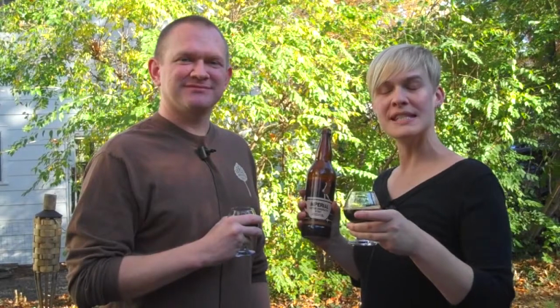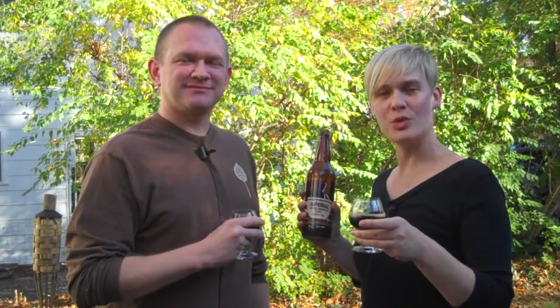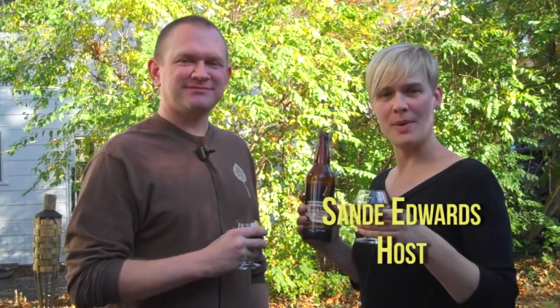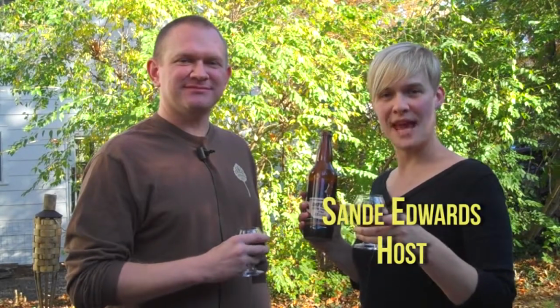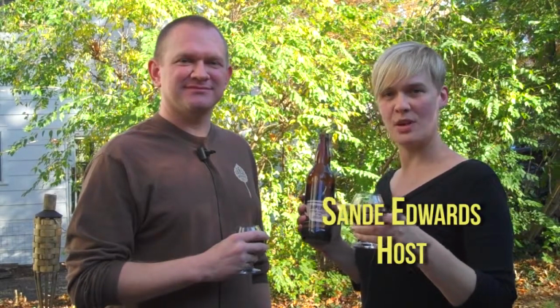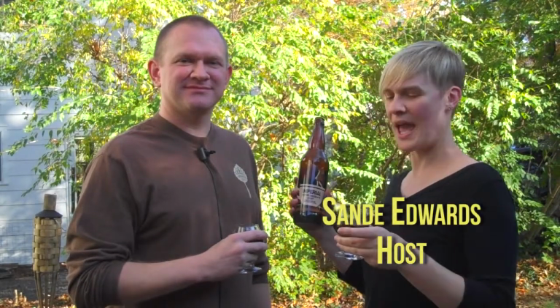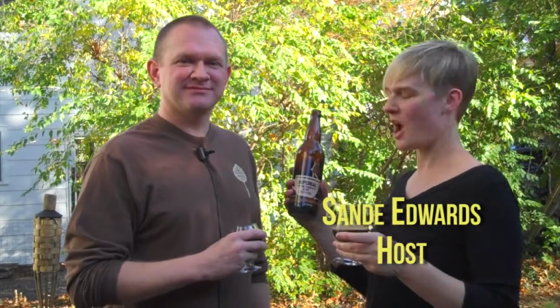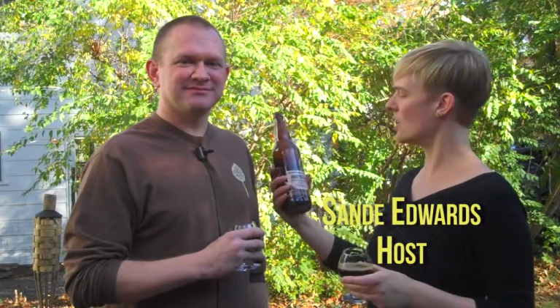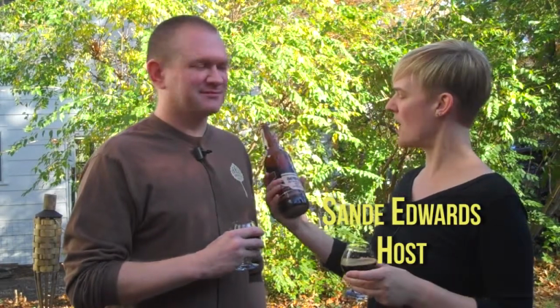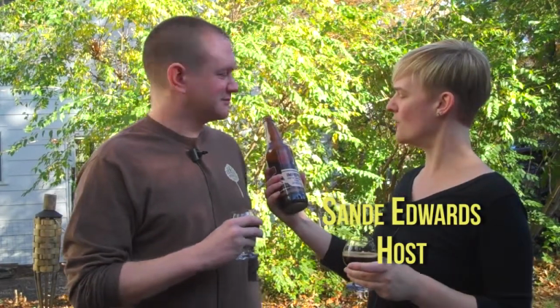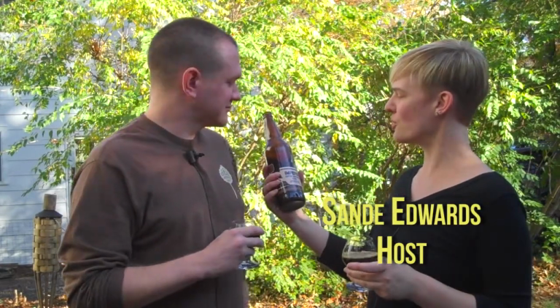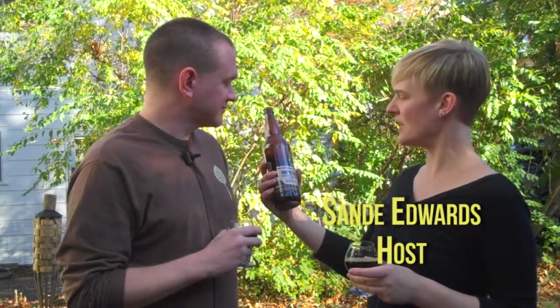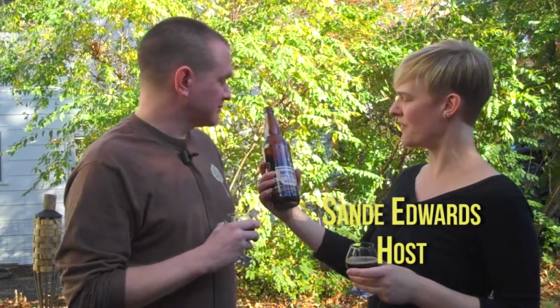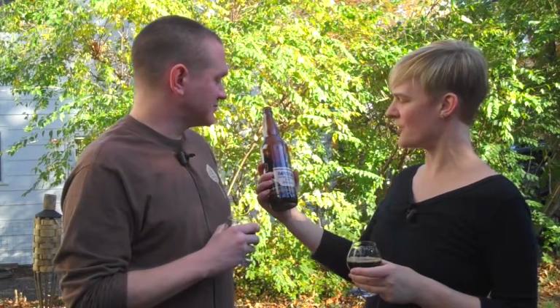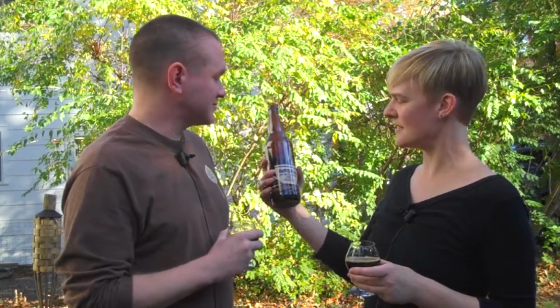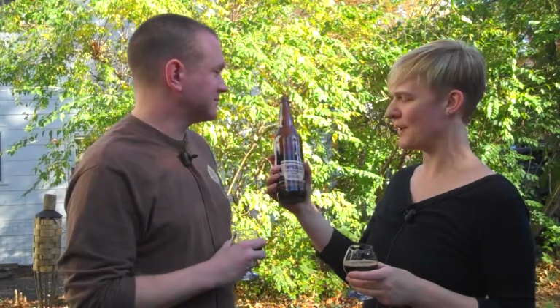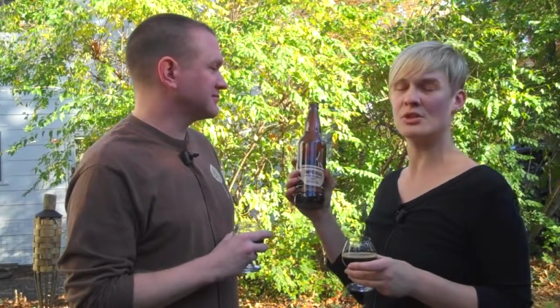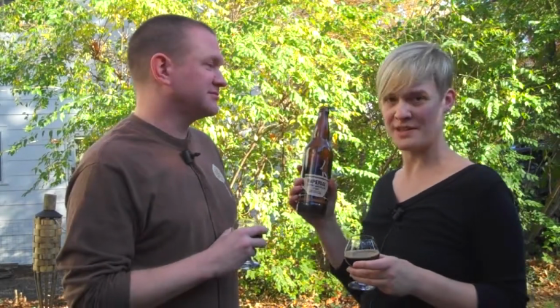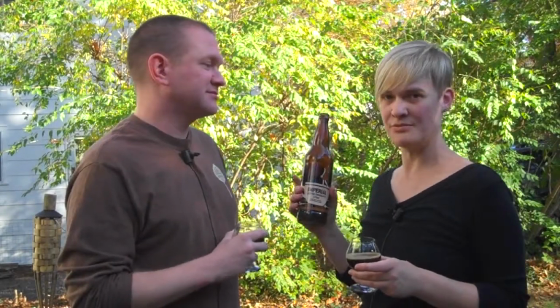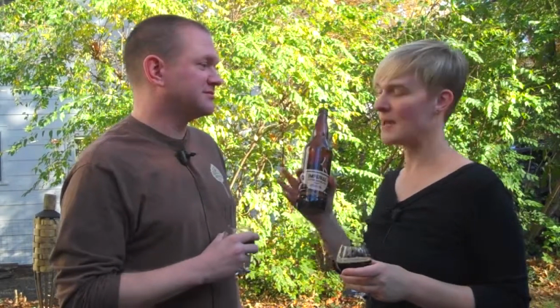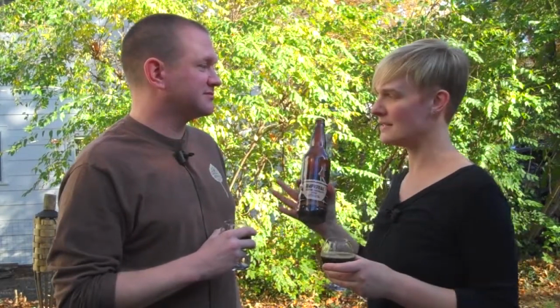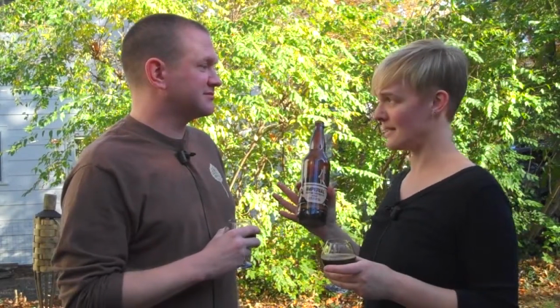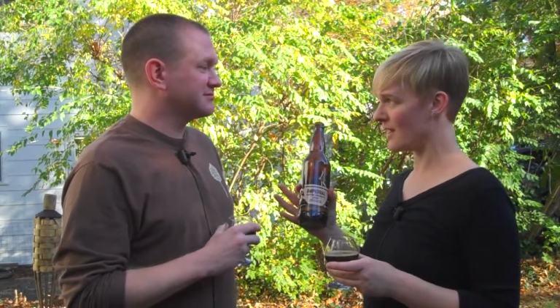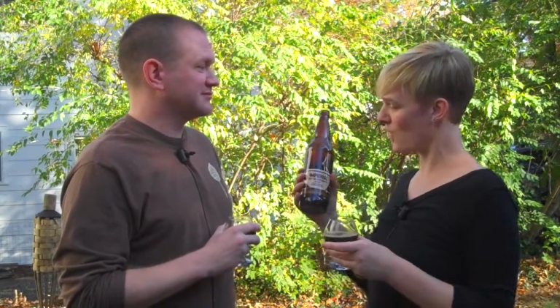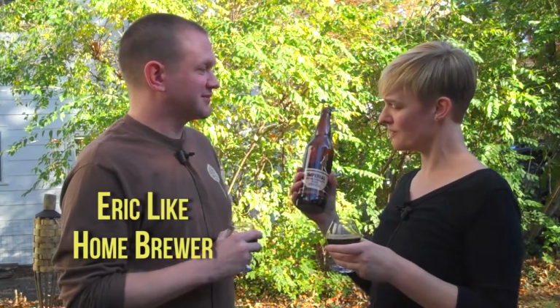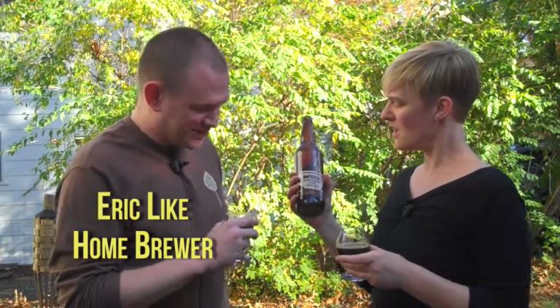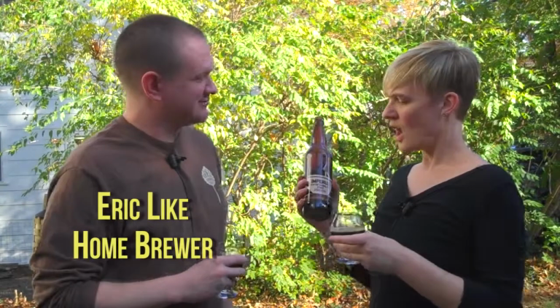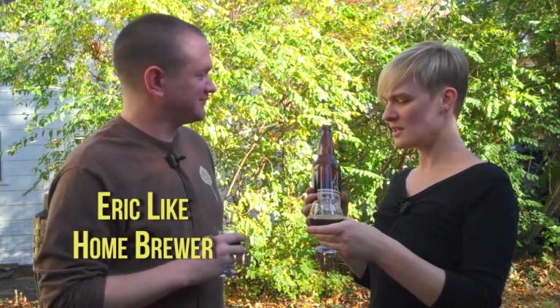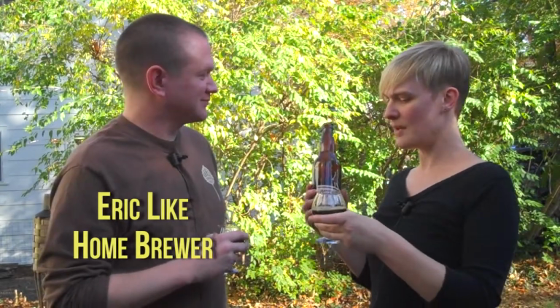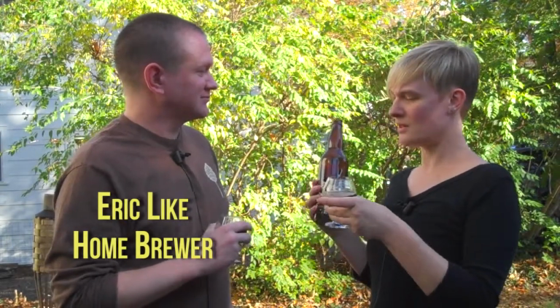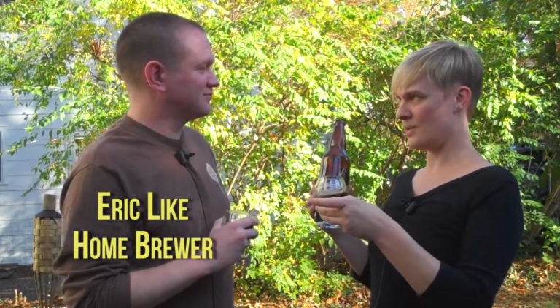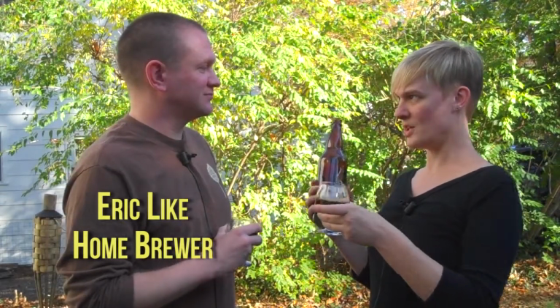Today's show we're talking about stouts. We have our New Belgium Brewery Lips of Faith series. This is the Imperial Coffee Stout and my guest today is Eric Leich. Tell us a little bit about this beer in particular.